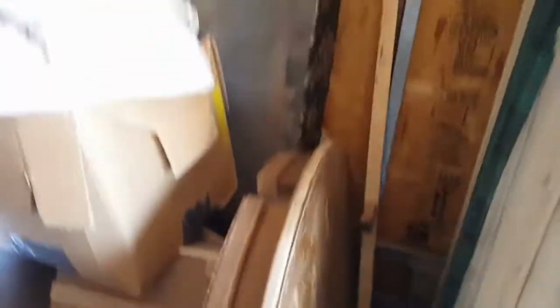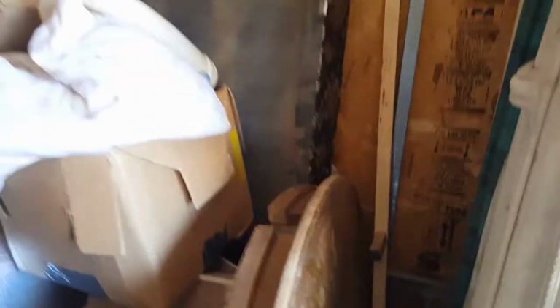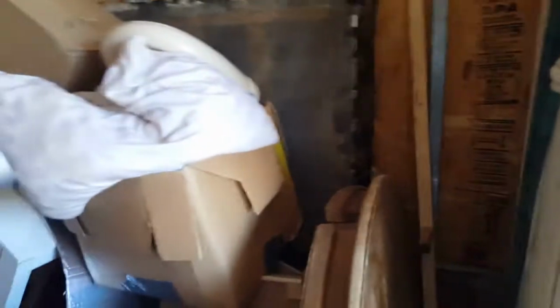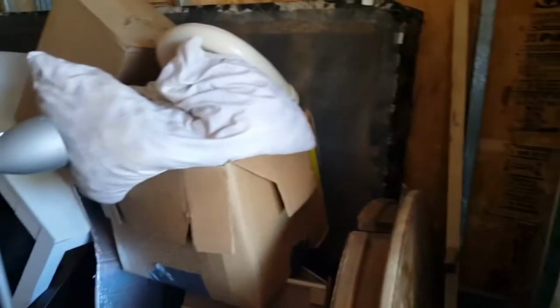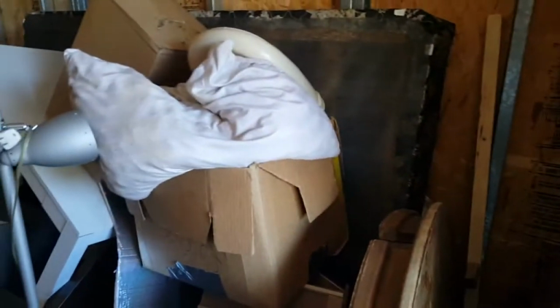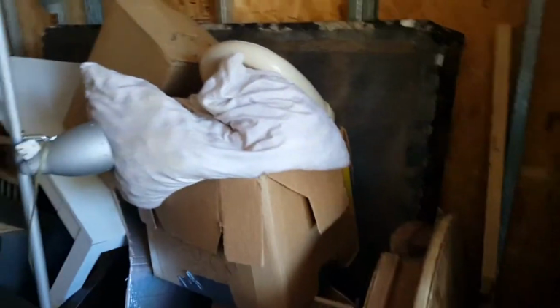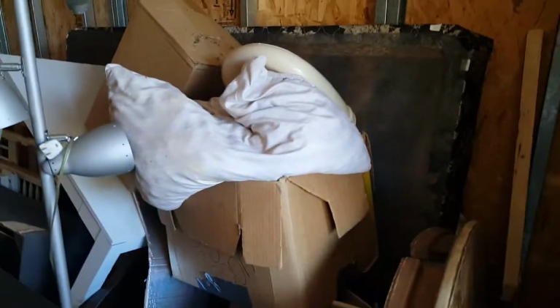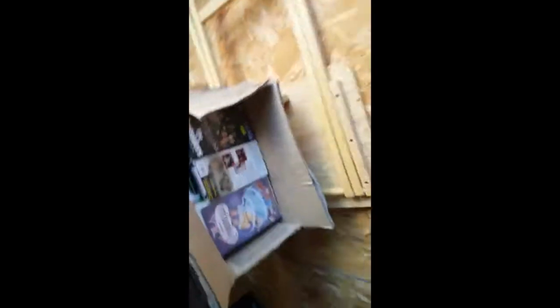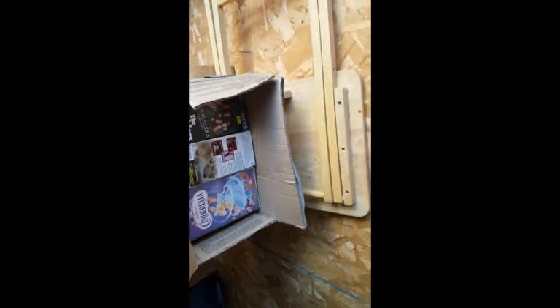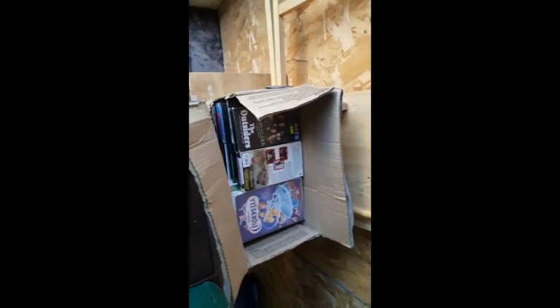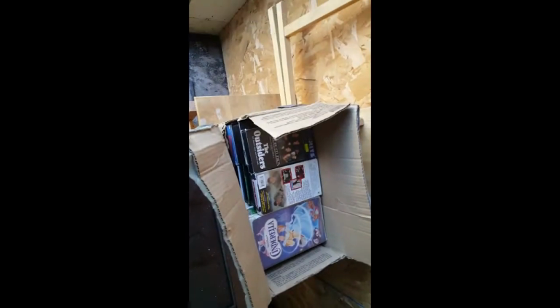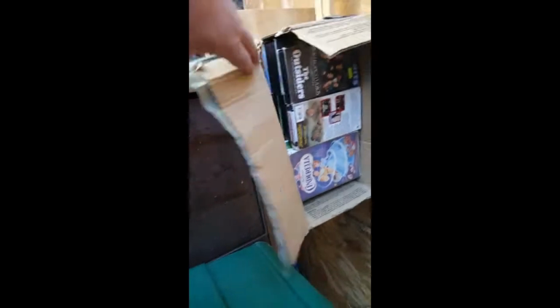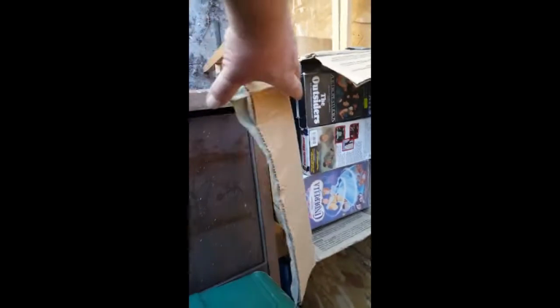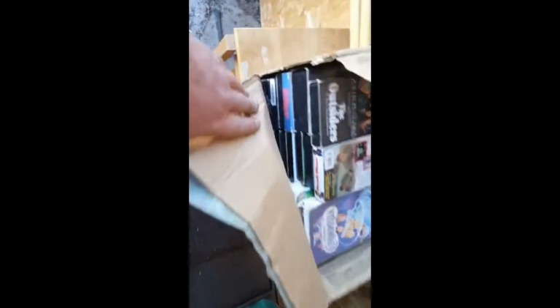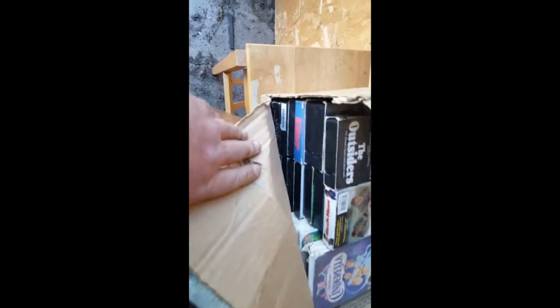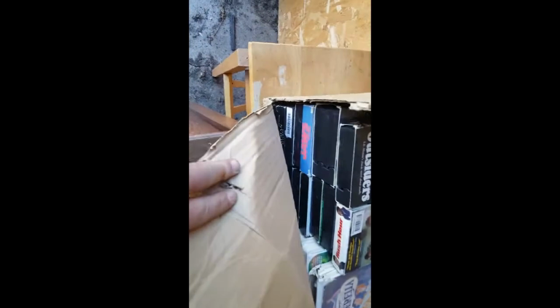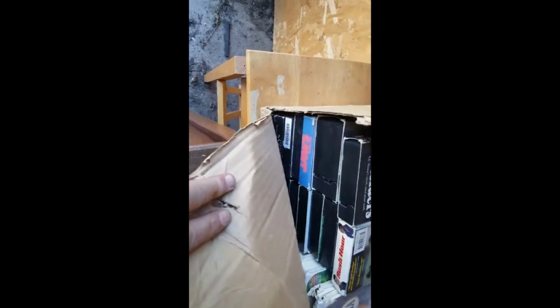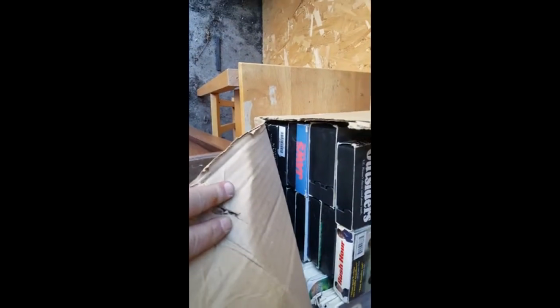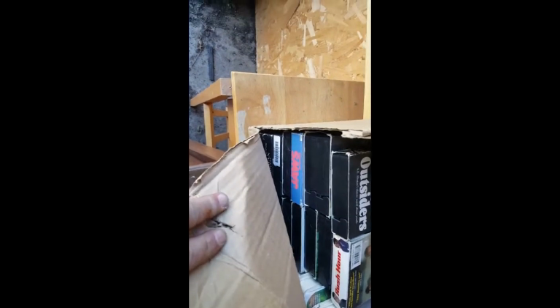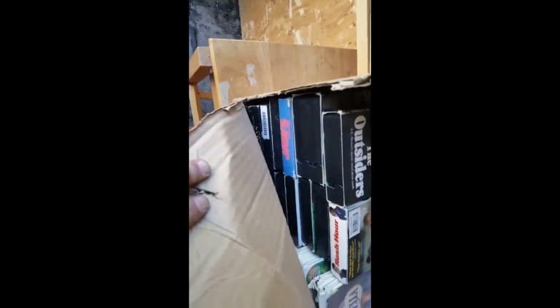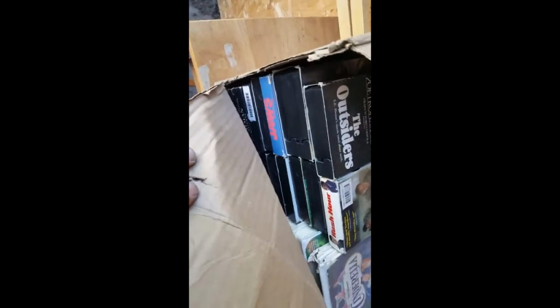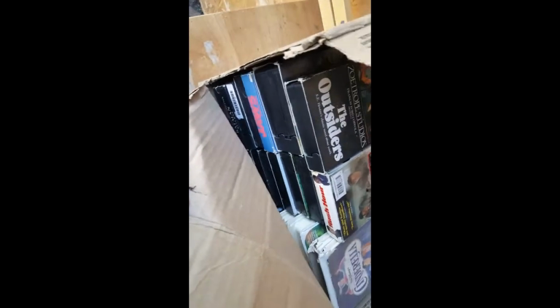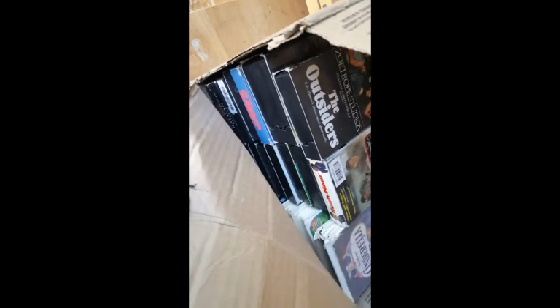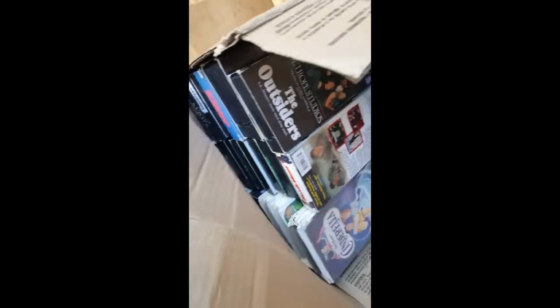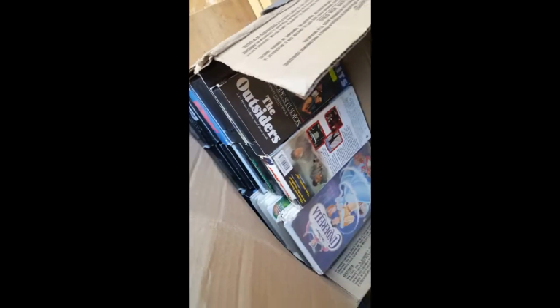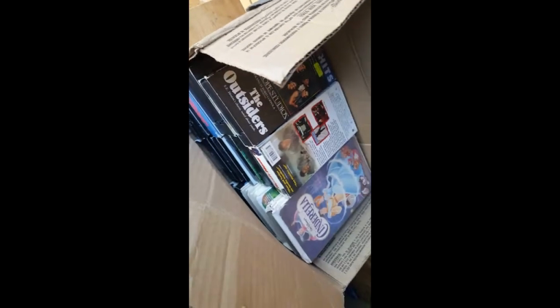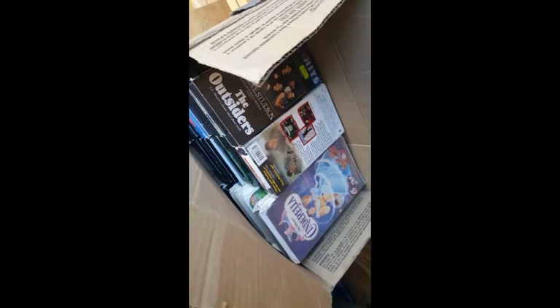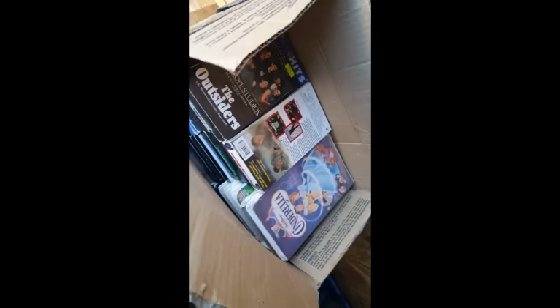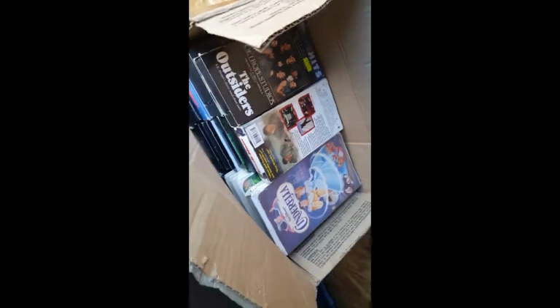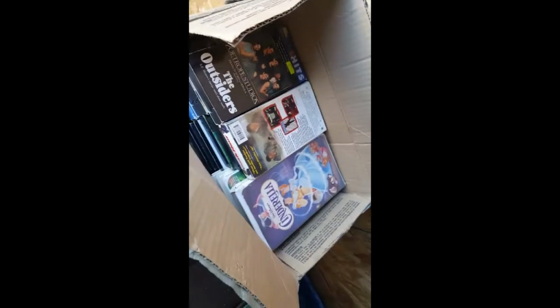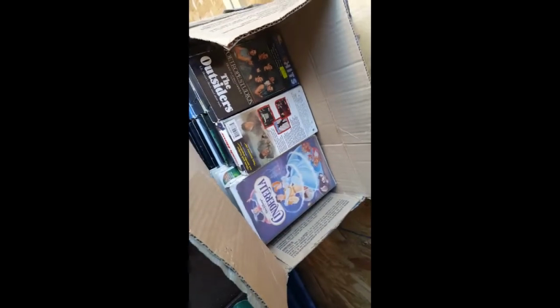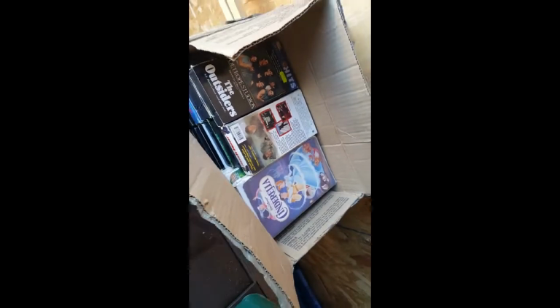If I find anything good I'll let you know. No videos - all those jaws VHS tapes. My player broke, so hopefully there's one of those in here.